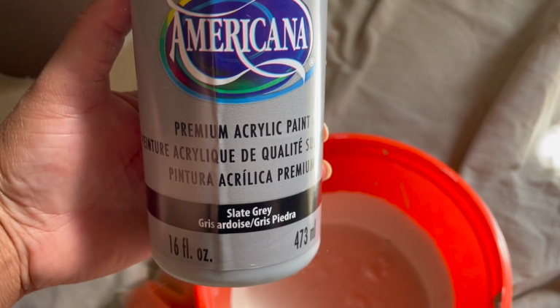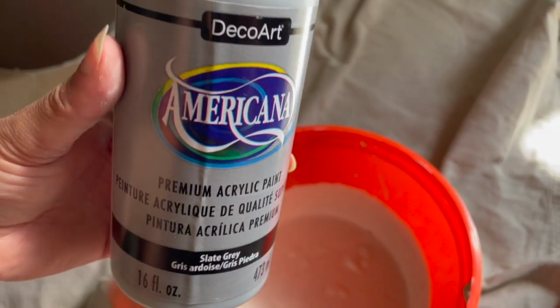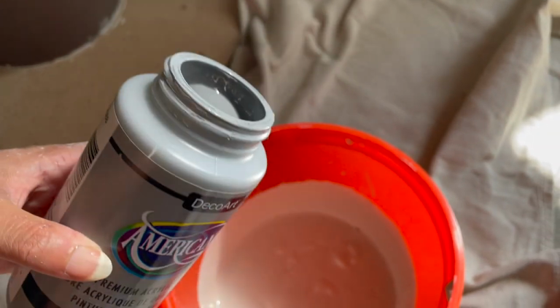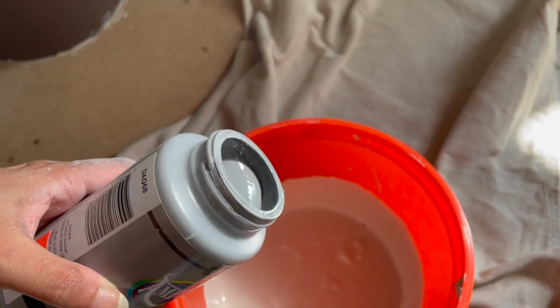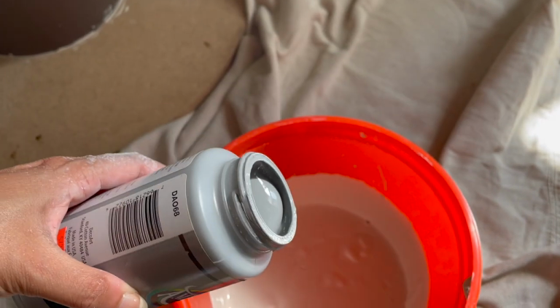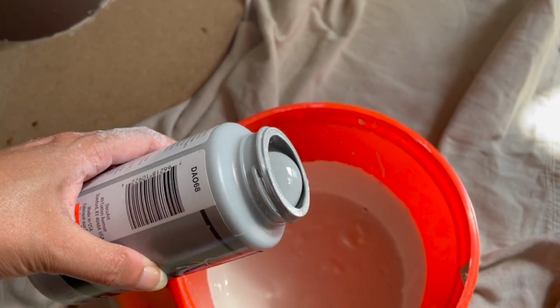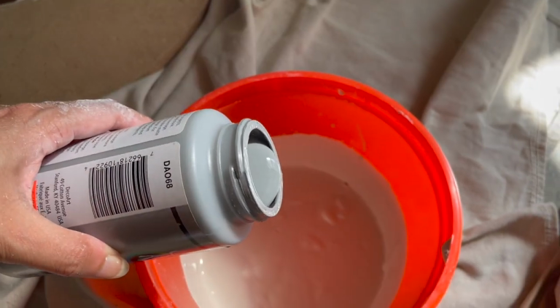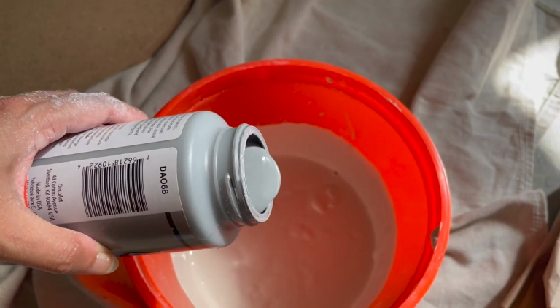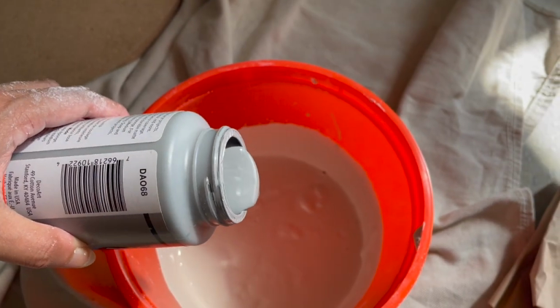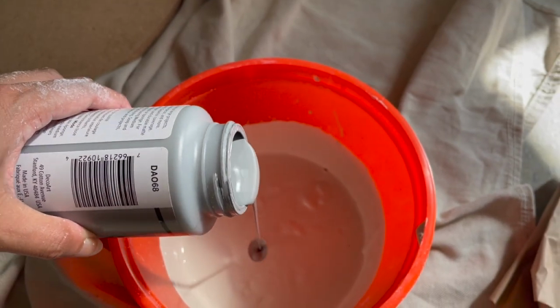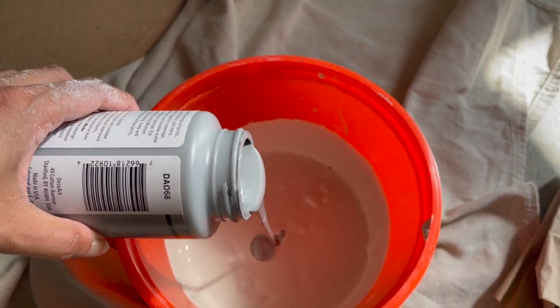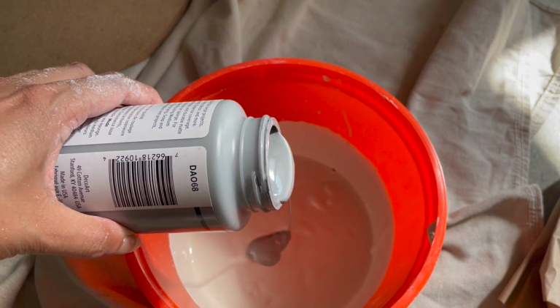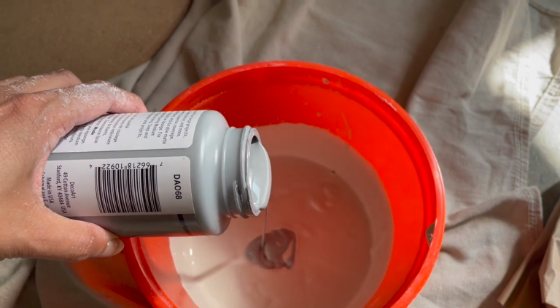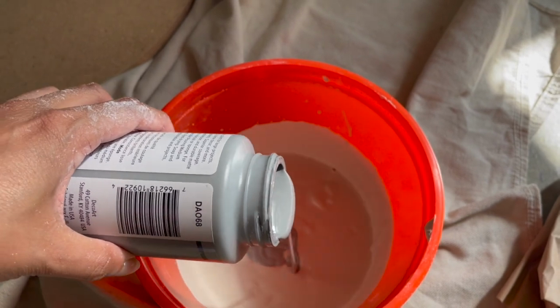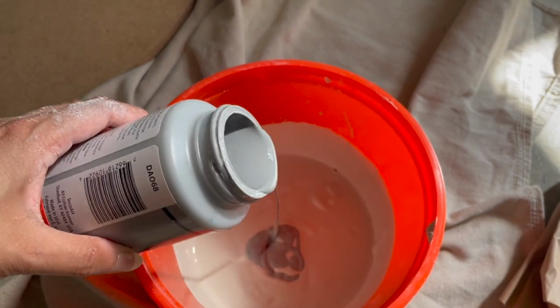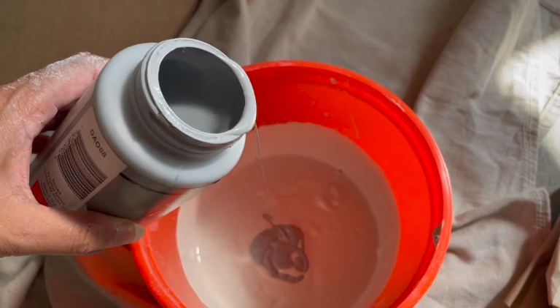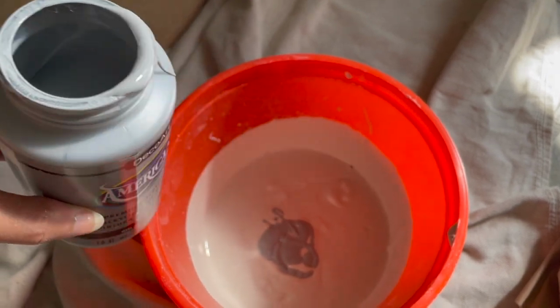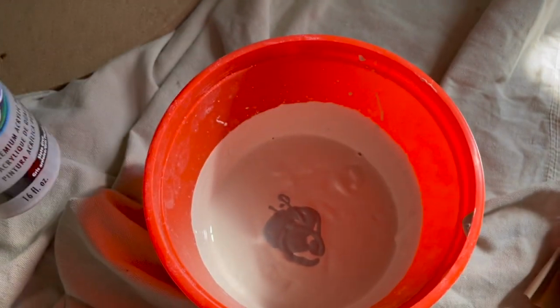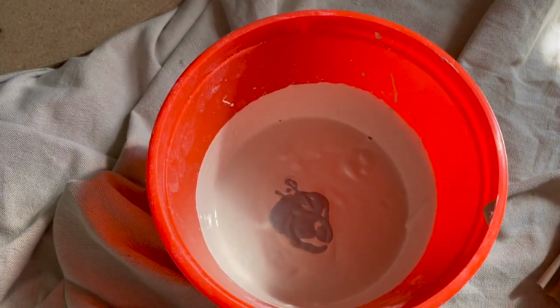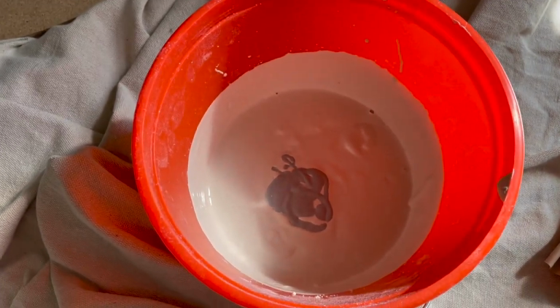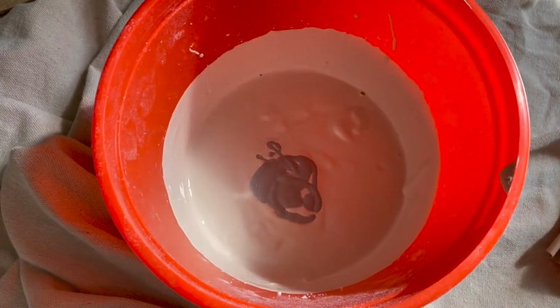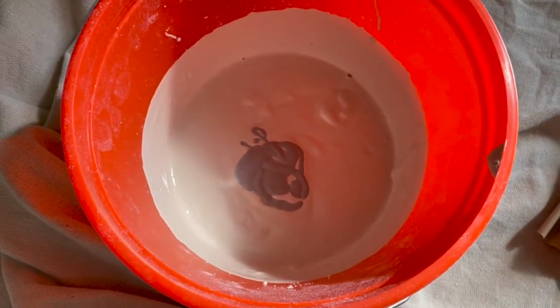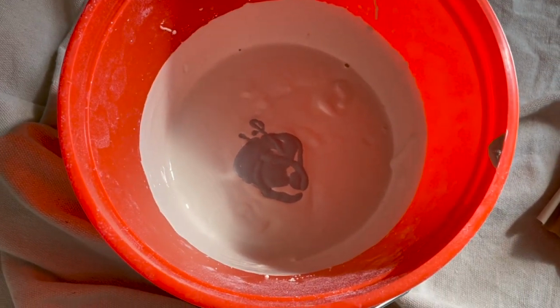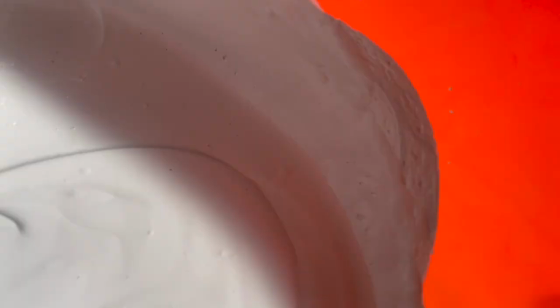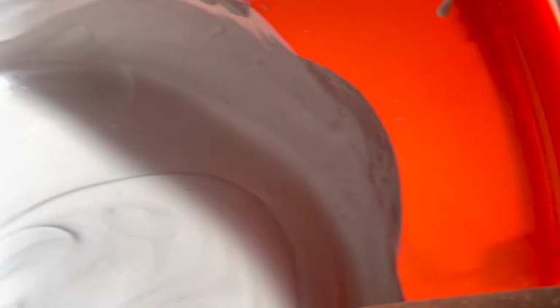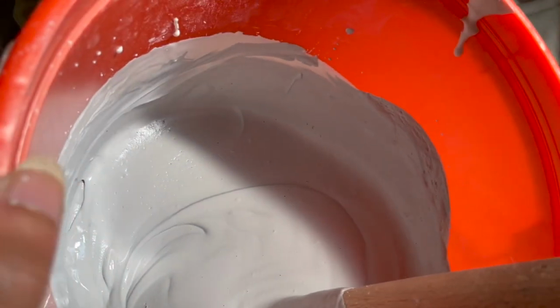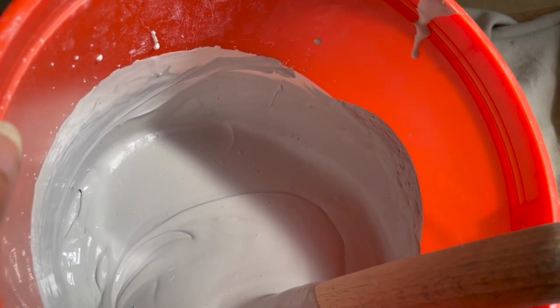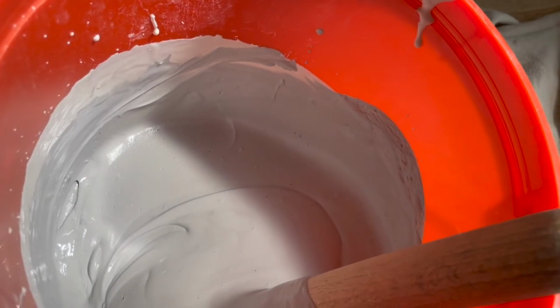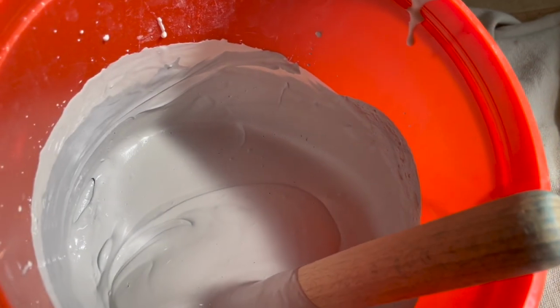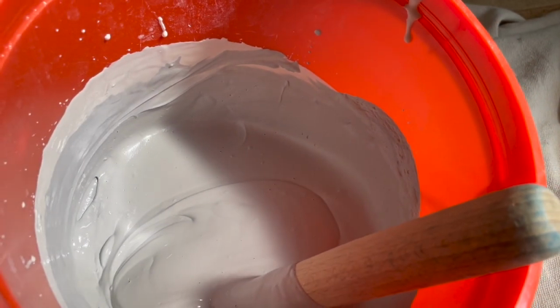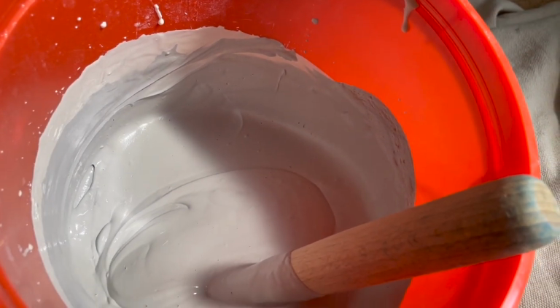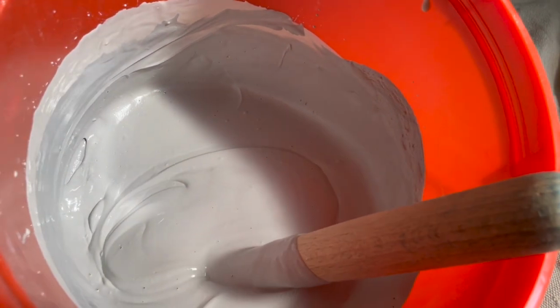During my design process, I decided I wanted my table to actually look like heavy cement, but obviously not cement. So to achieve this look, I added a slate gray acrylic paint to my plaster of Paris mix, mixing it until it looked like — well — wet cement.